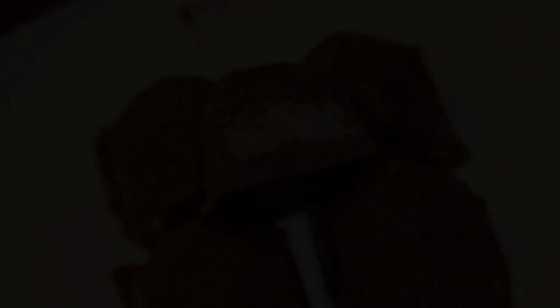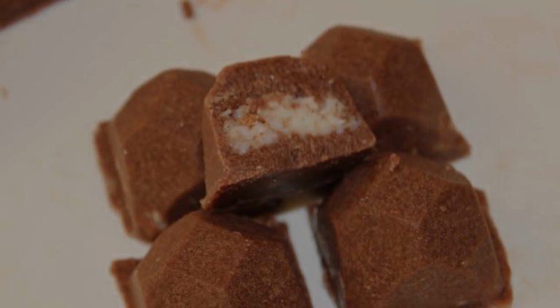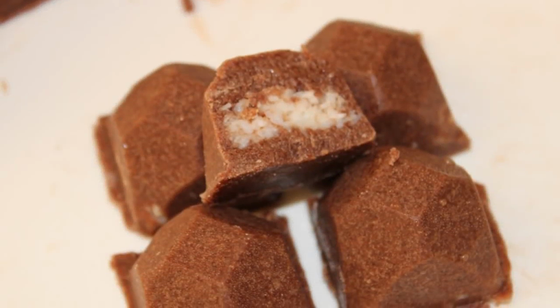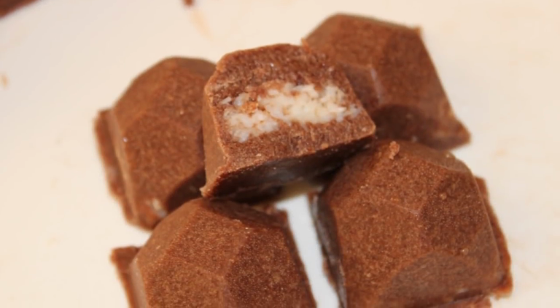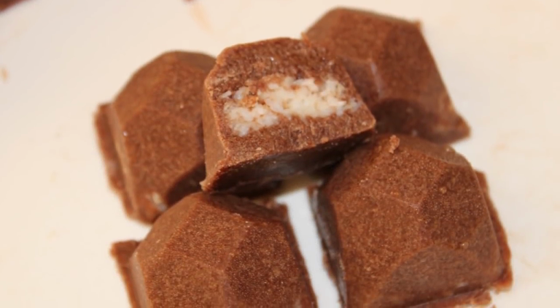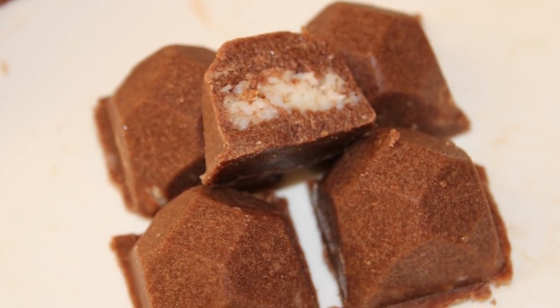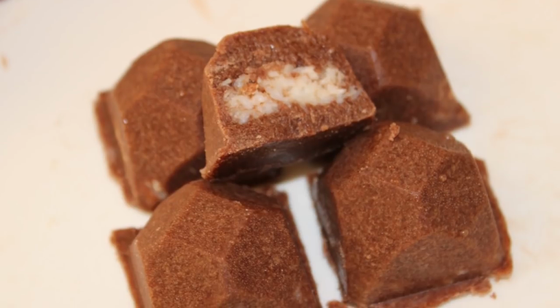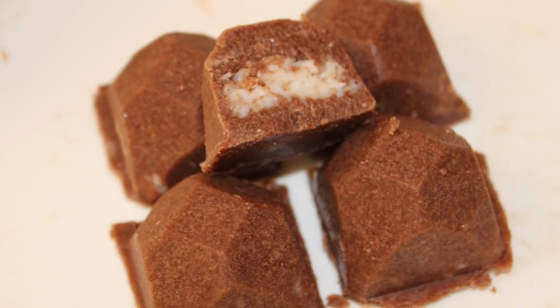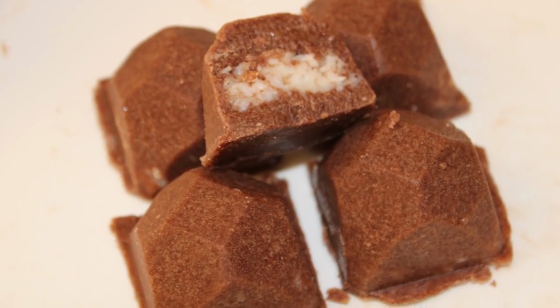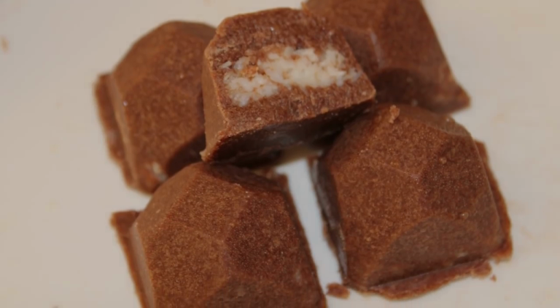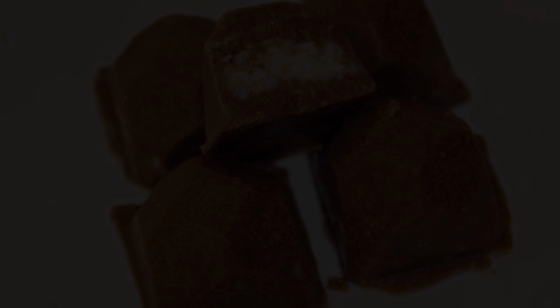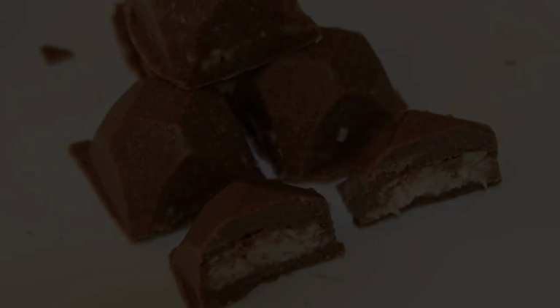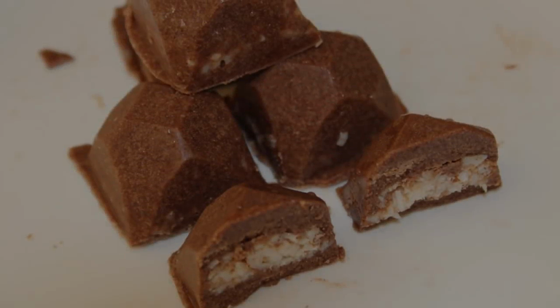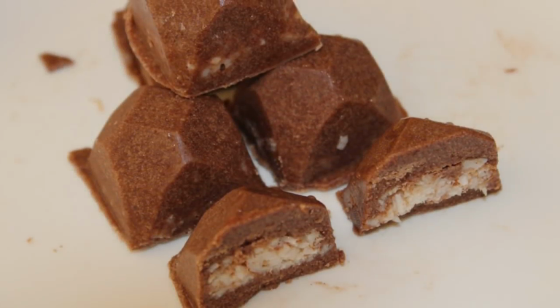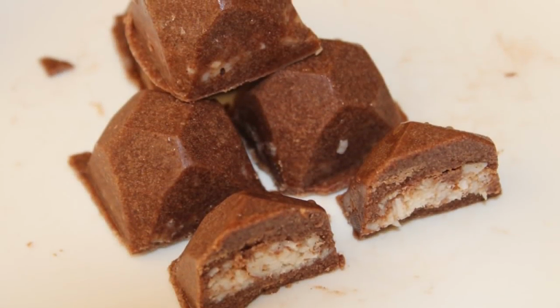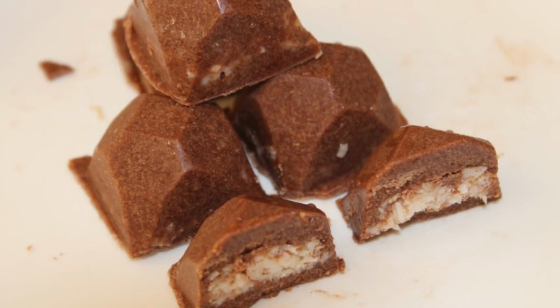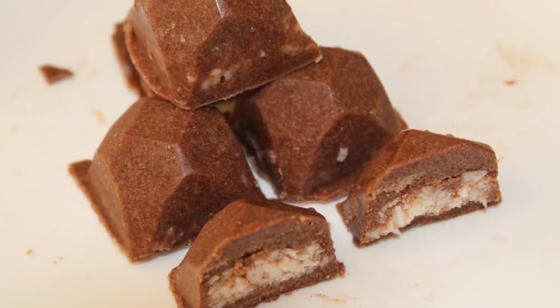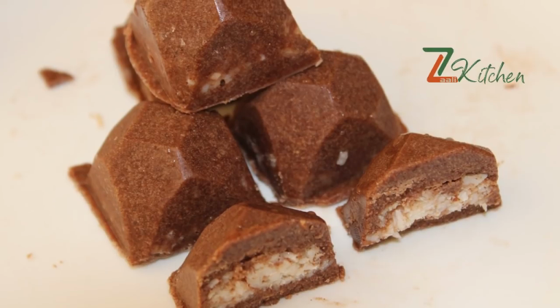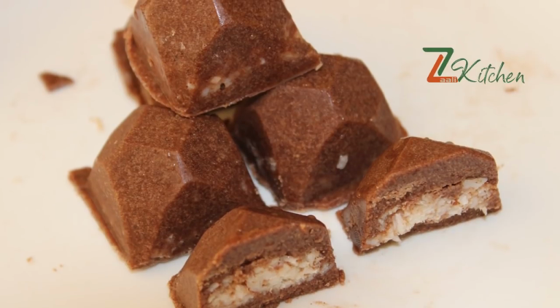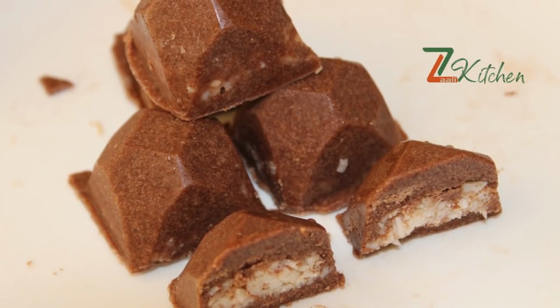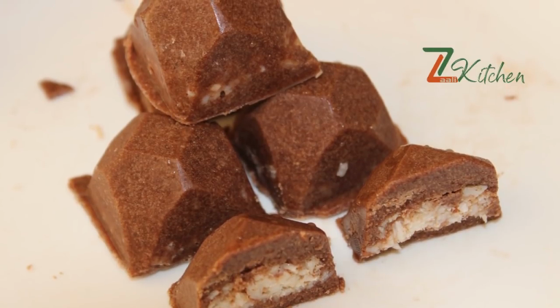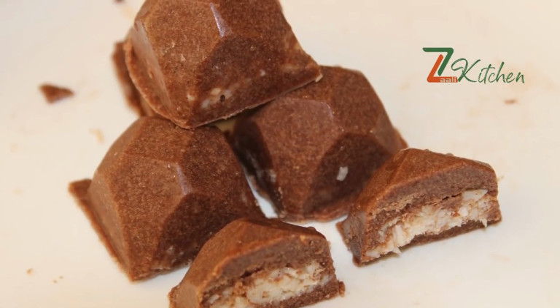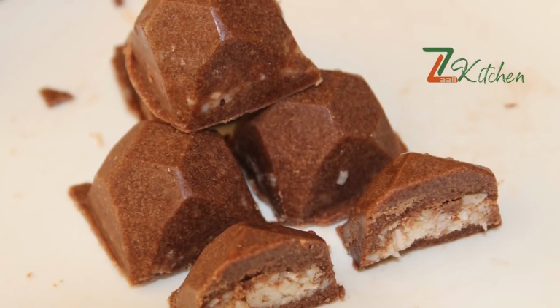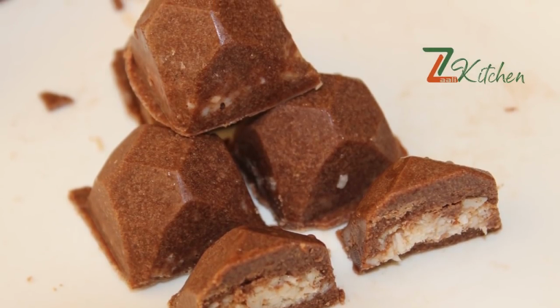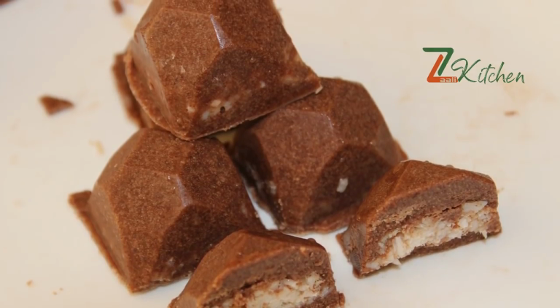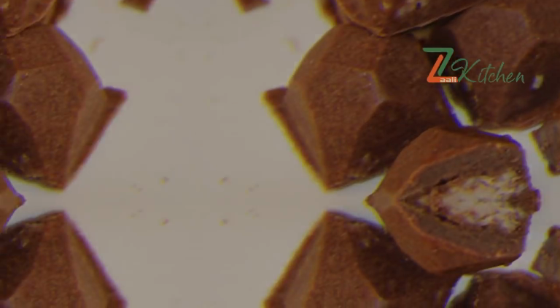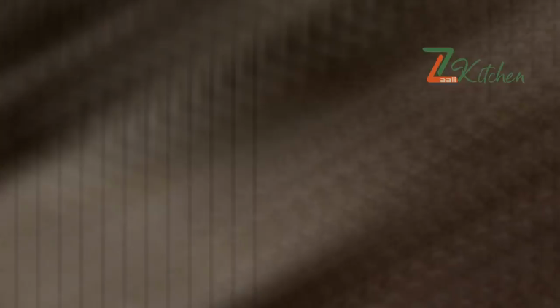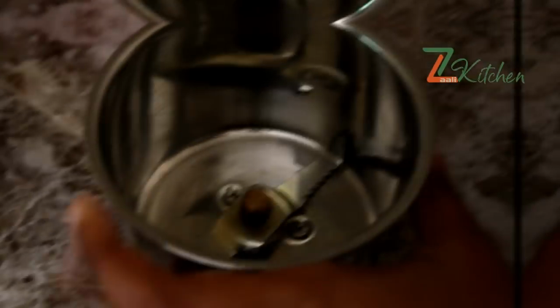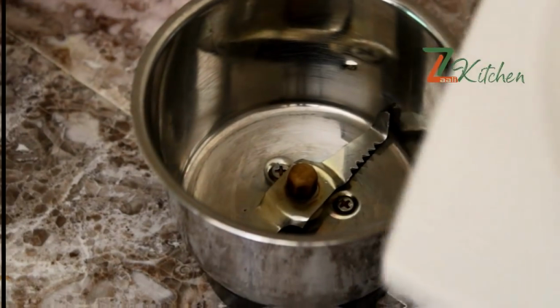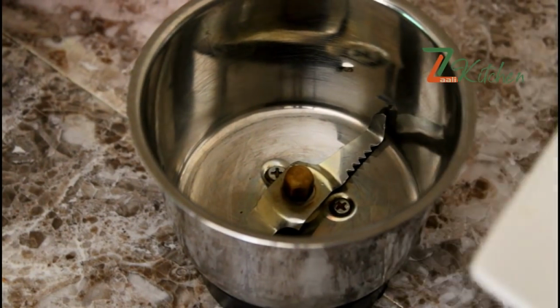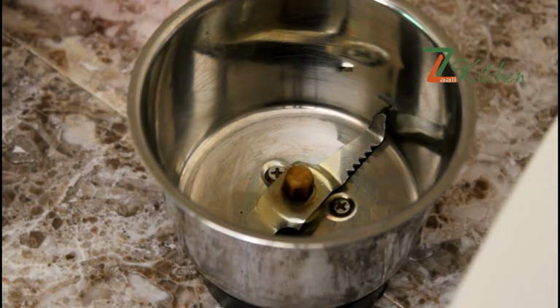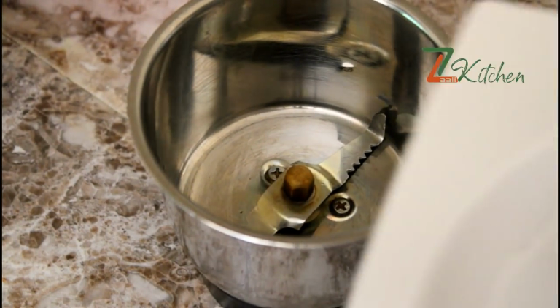Hi, we are going to make a bondi chocolate with homemade ice cream. This is not a good taste of bondi — we are going to make an easy bondi chocolate. I am going to make a coconut filling.